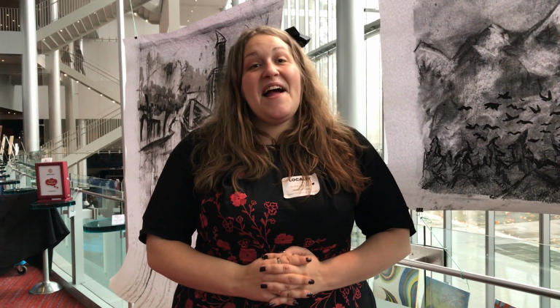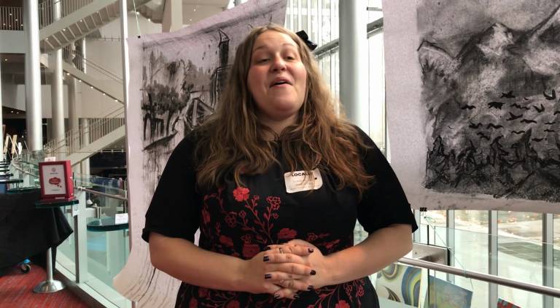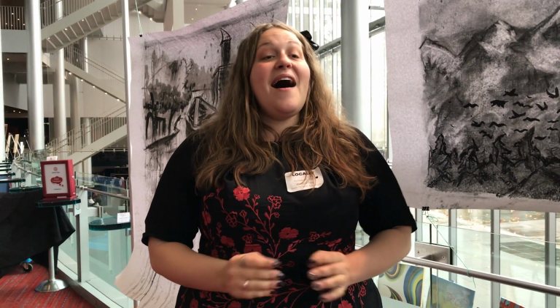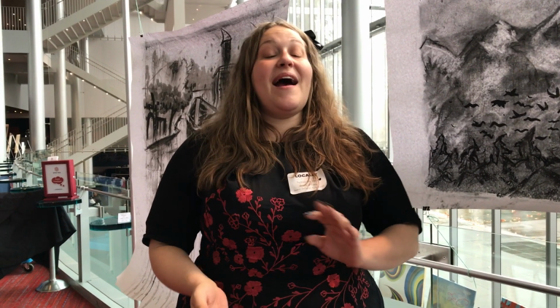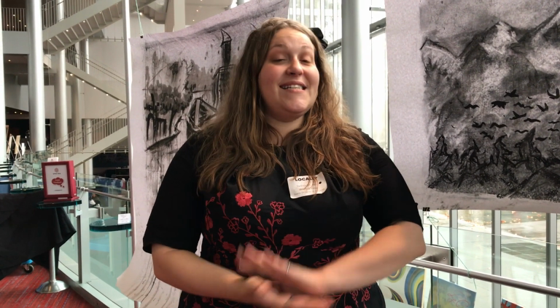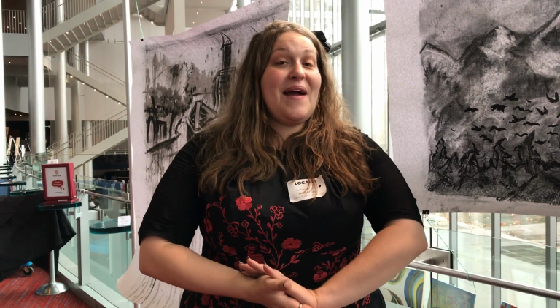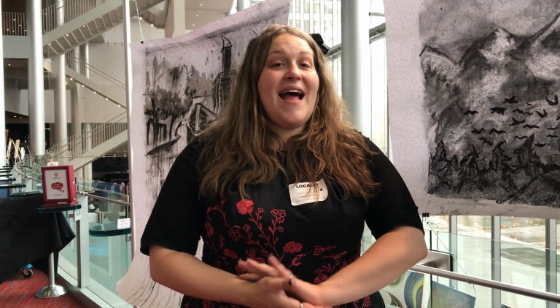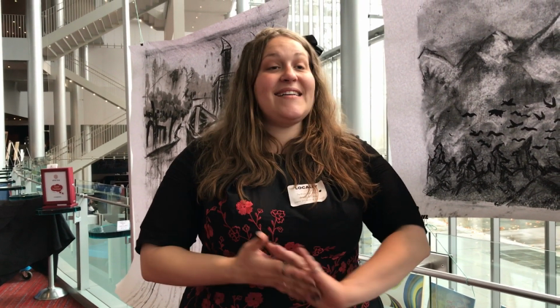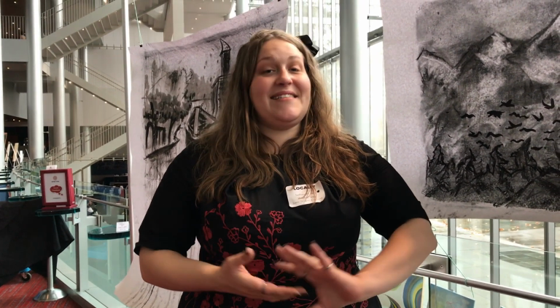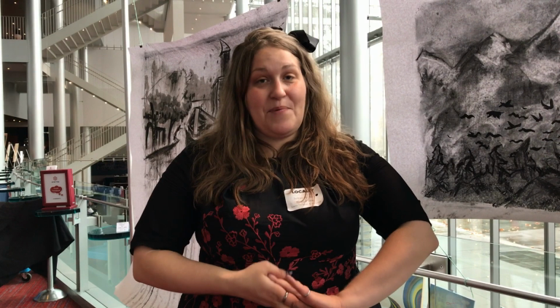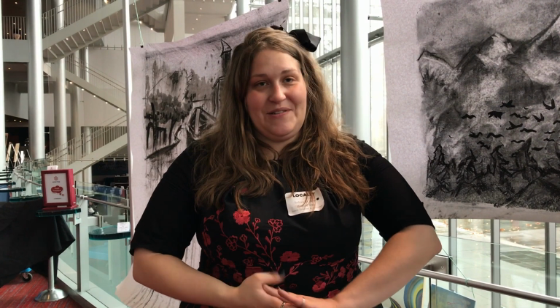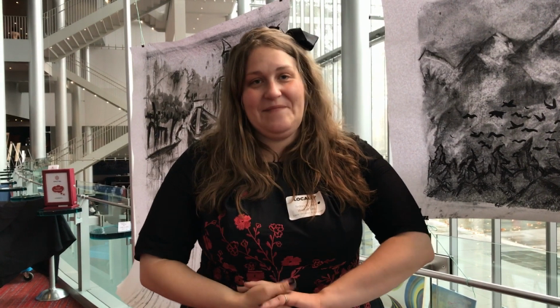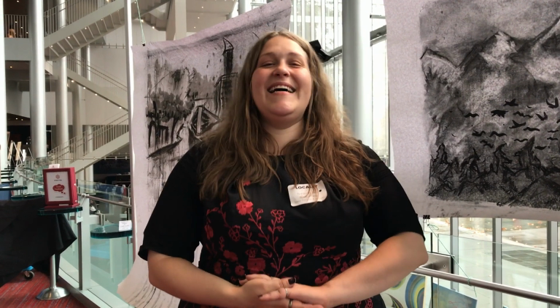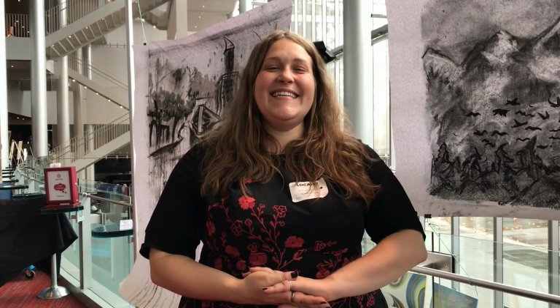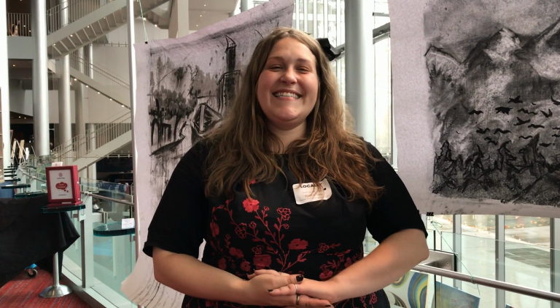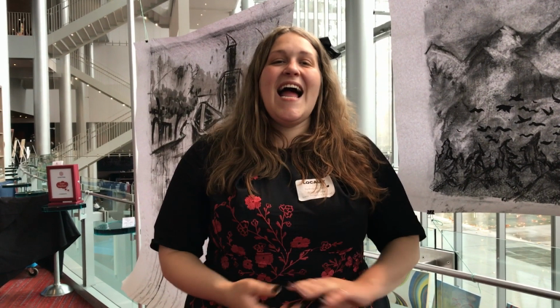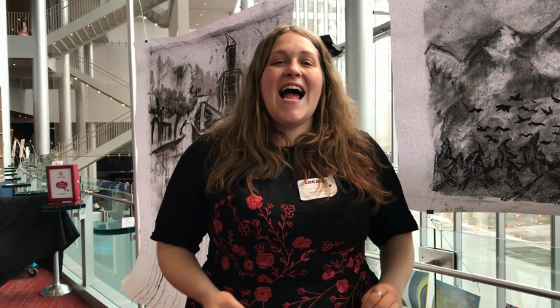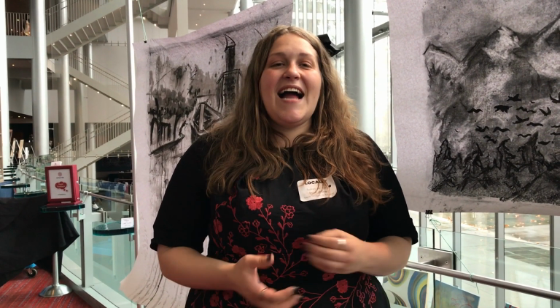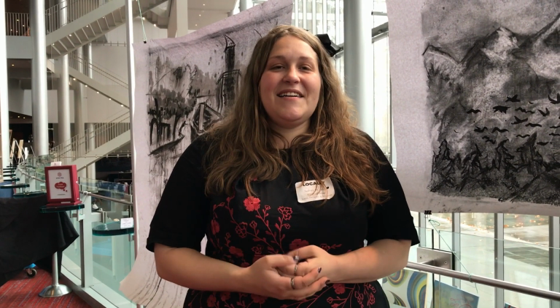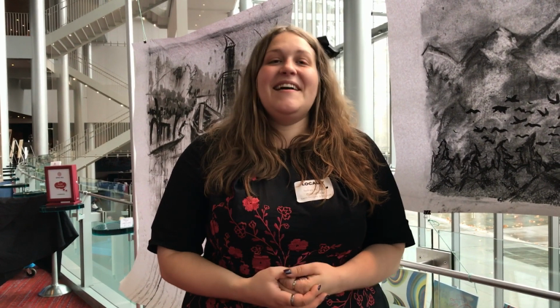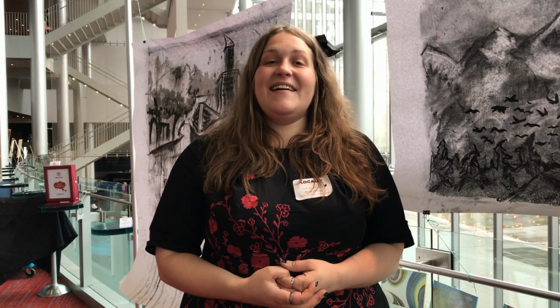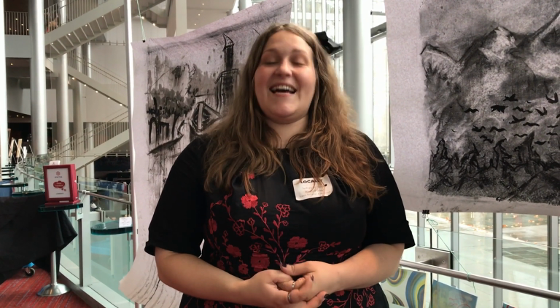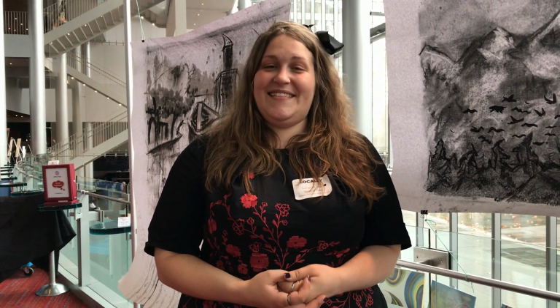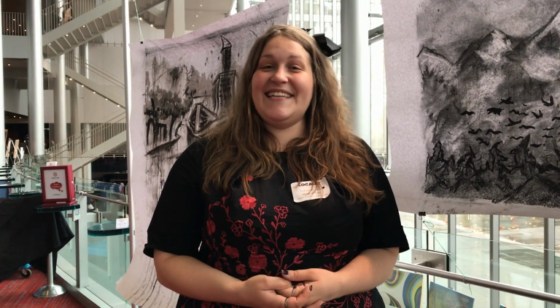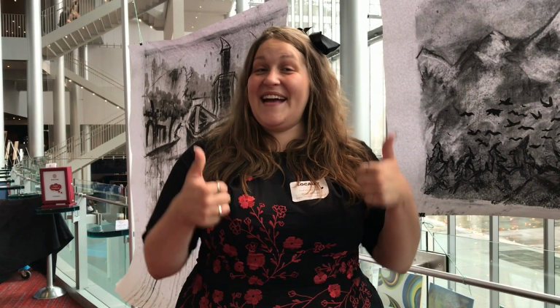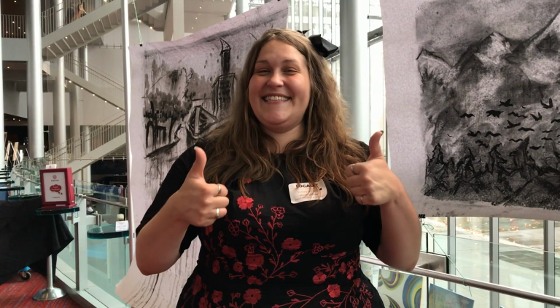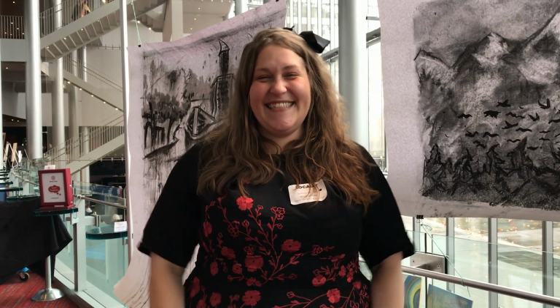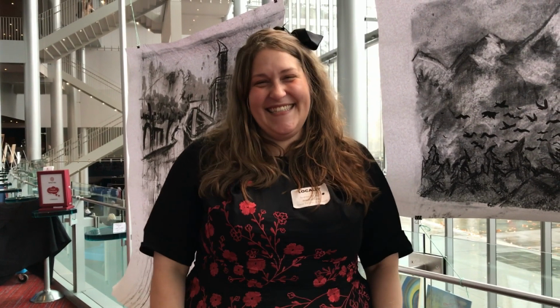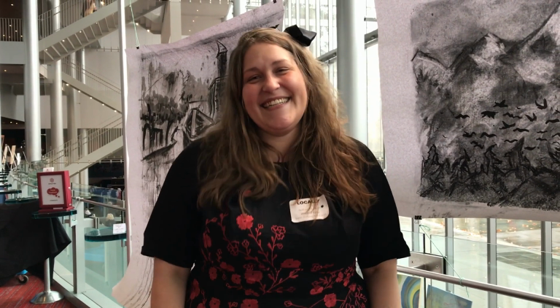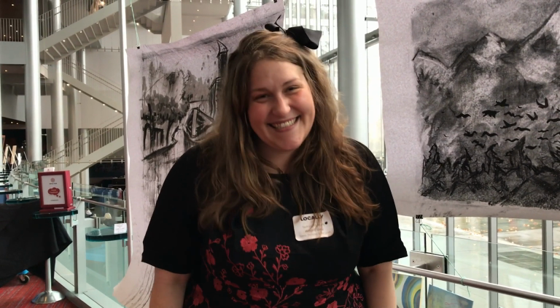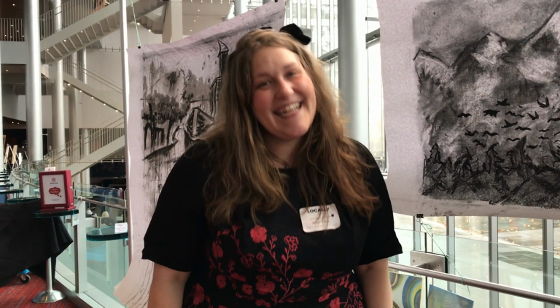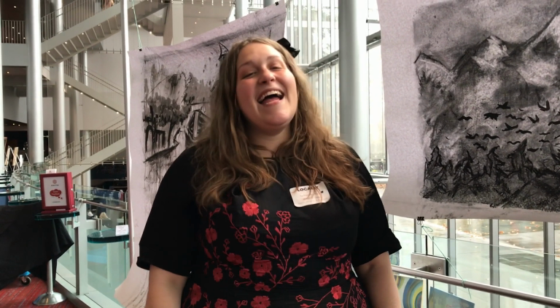My website is www.sydneympurtle.com, and you and Miles can be reached on Instagram at SeaPertle — S-E-A-P-E-R-T-L-S. That is correct! Thank you so much for having us.